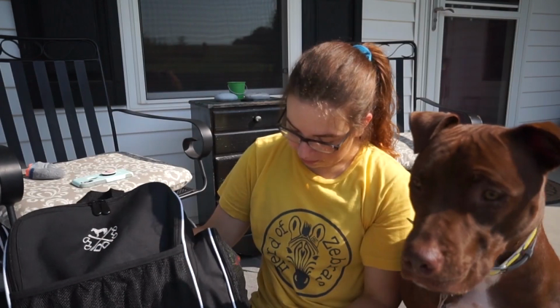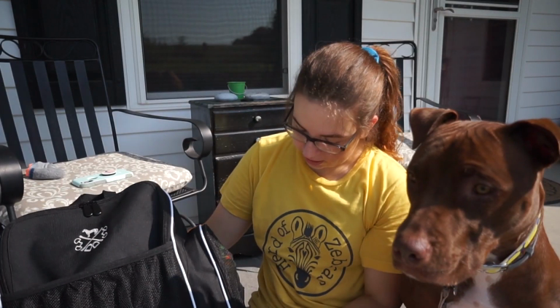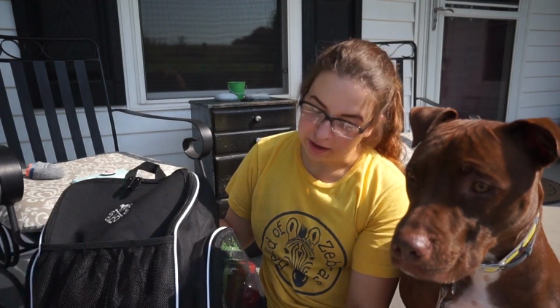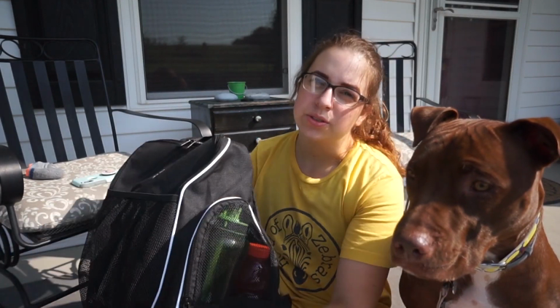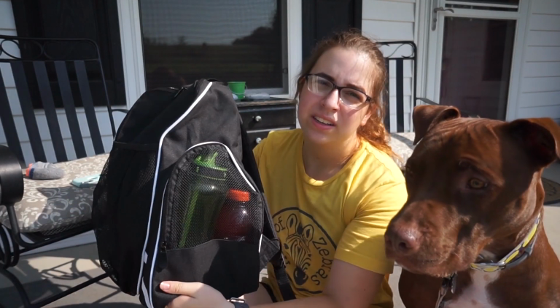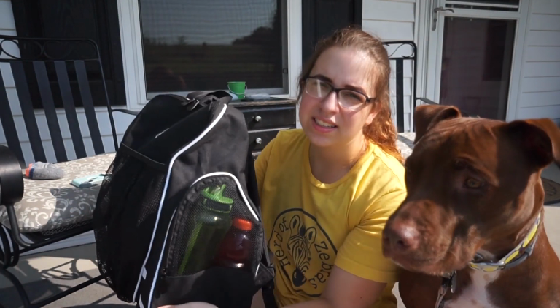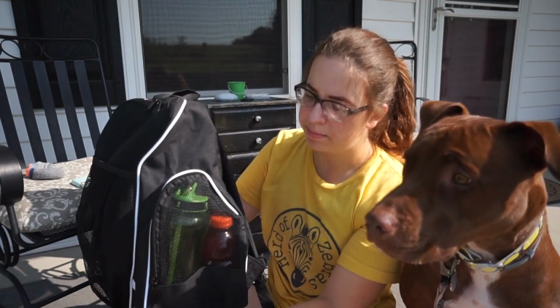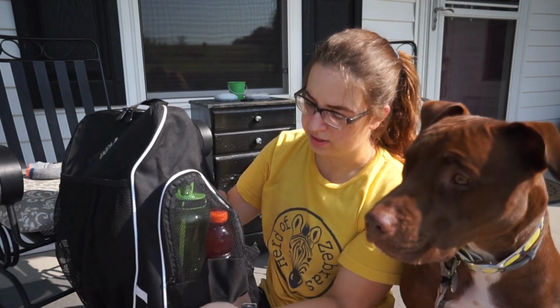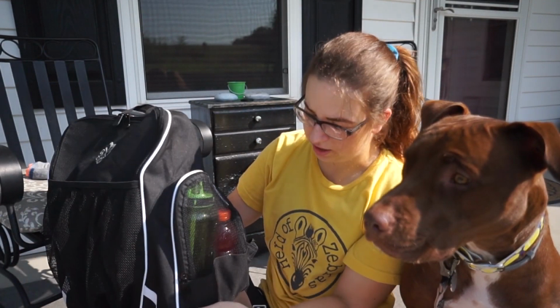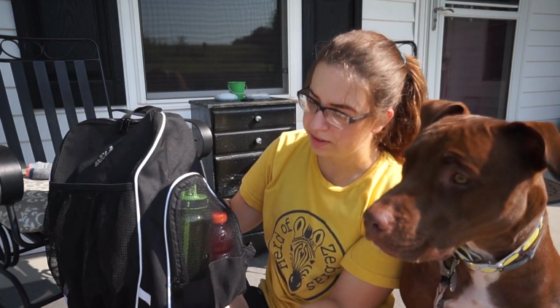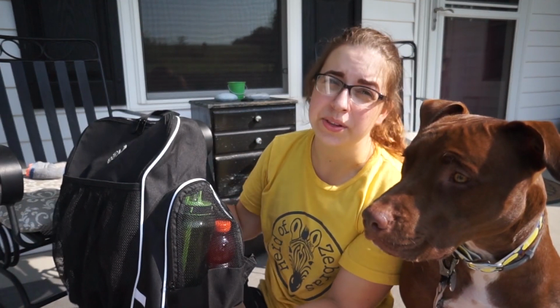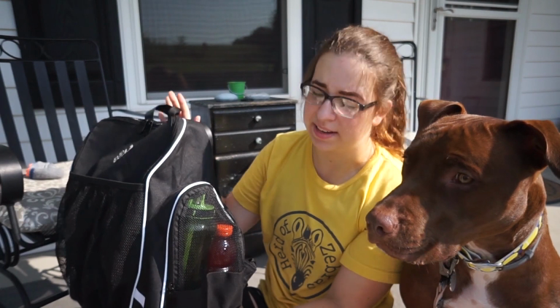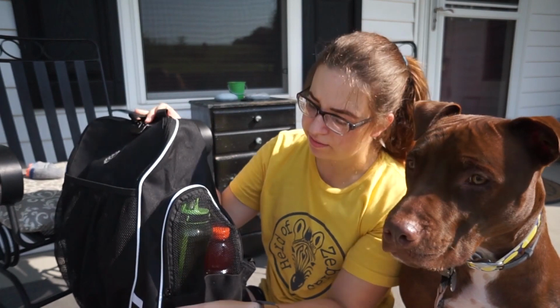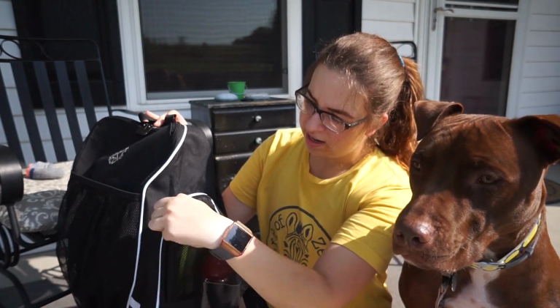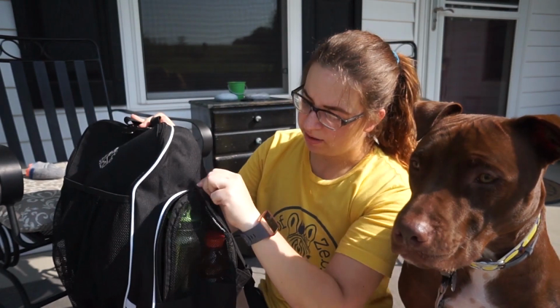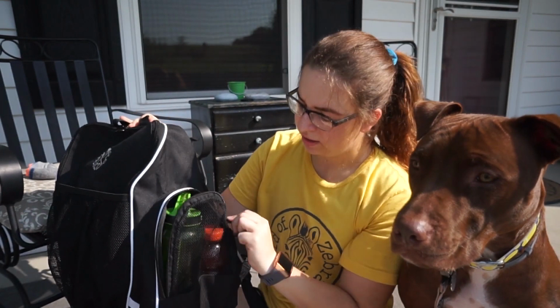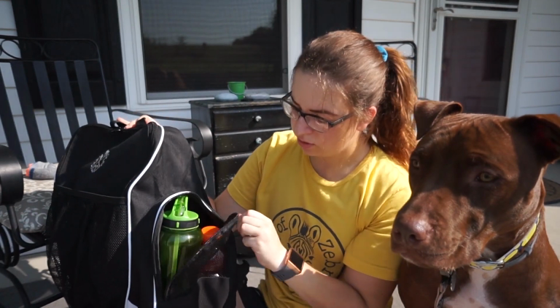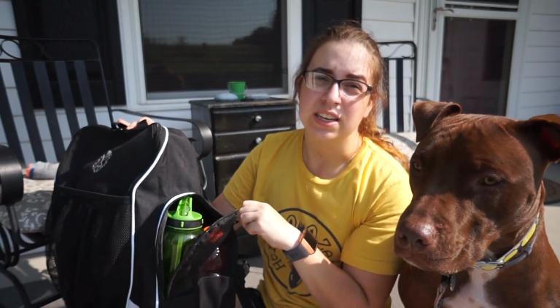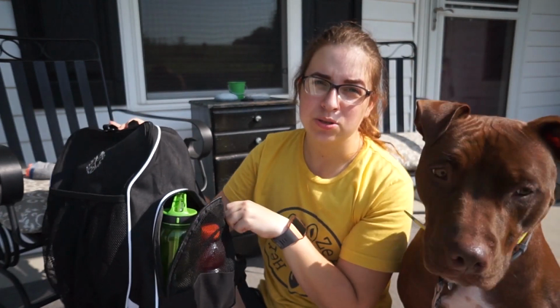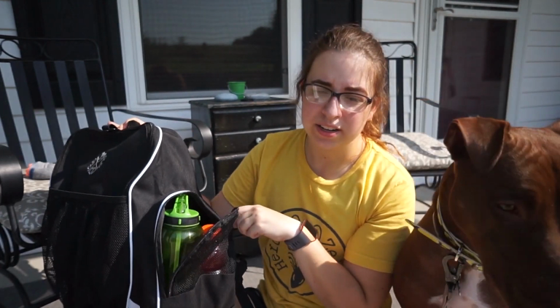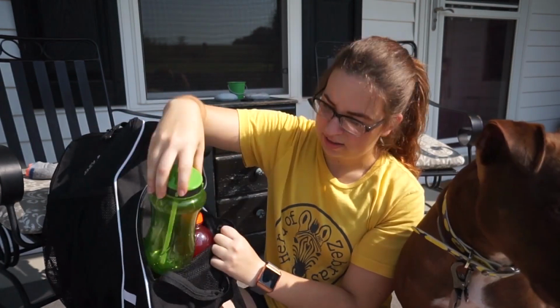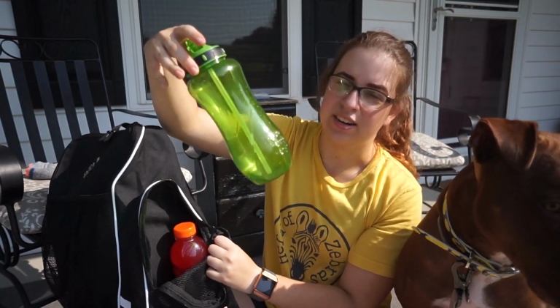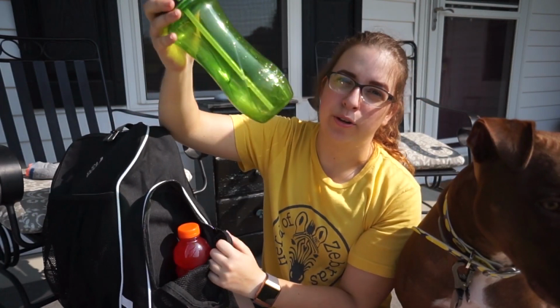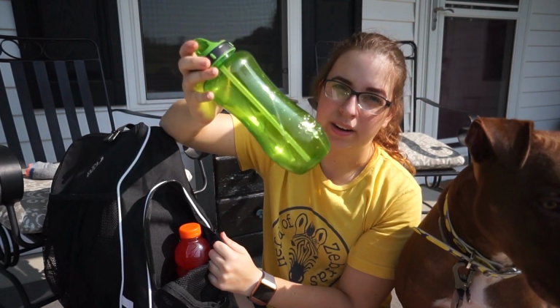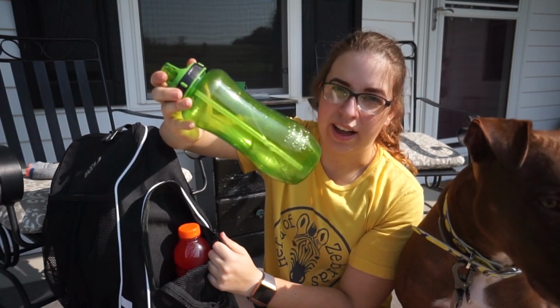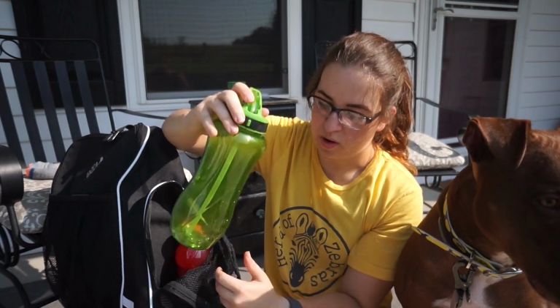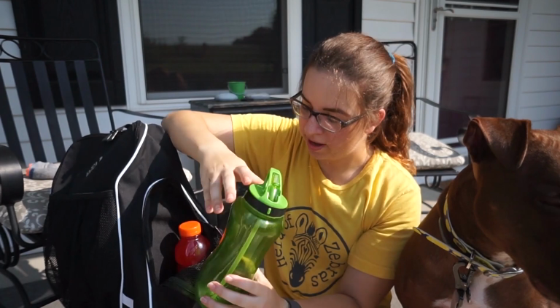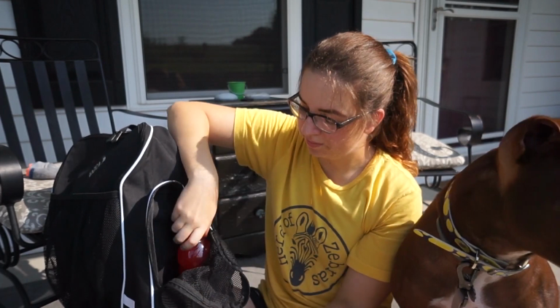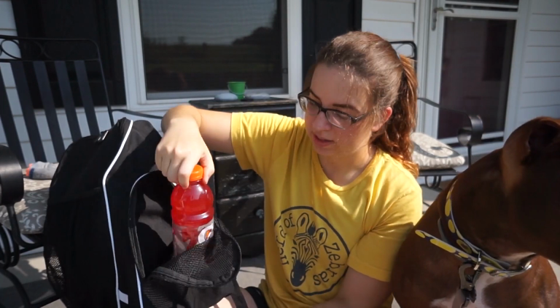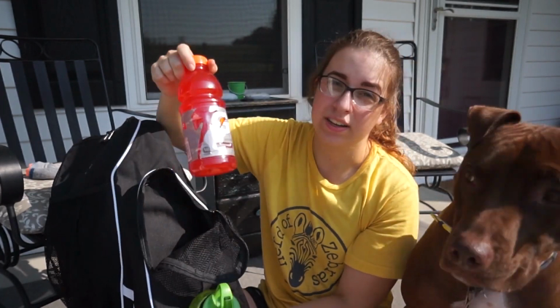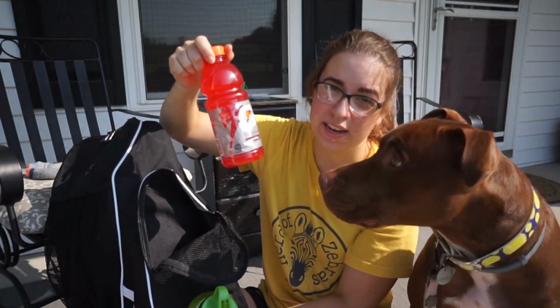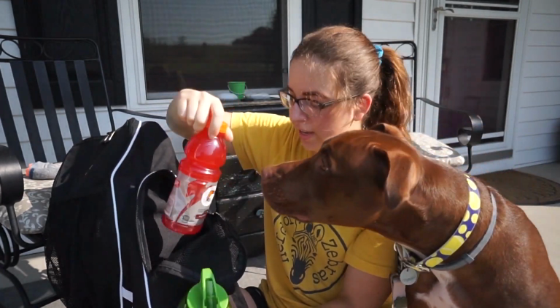Now we shall move on to the side pockets, which are absolutely massive. I usually keep two drinks — this is not full, but I'll have a water bottle as well as a Gatorade.